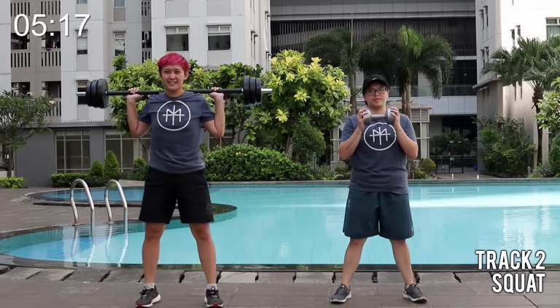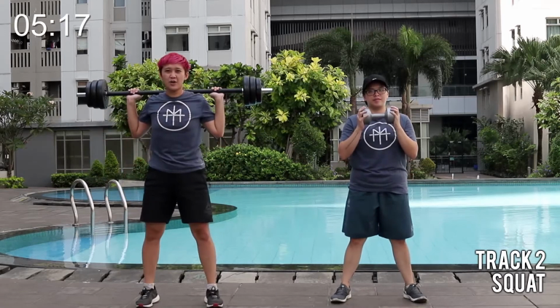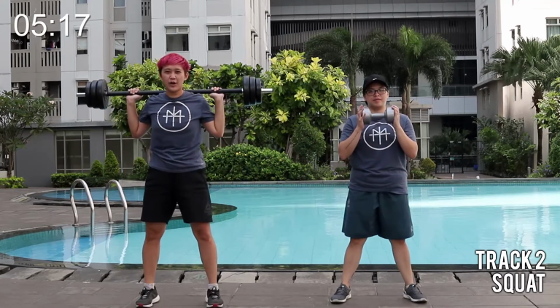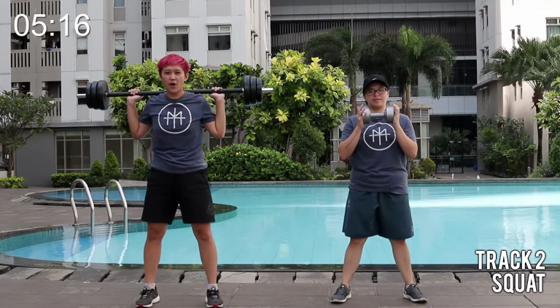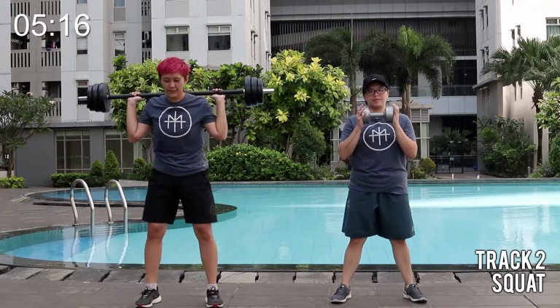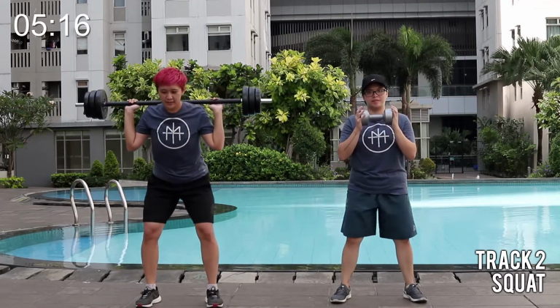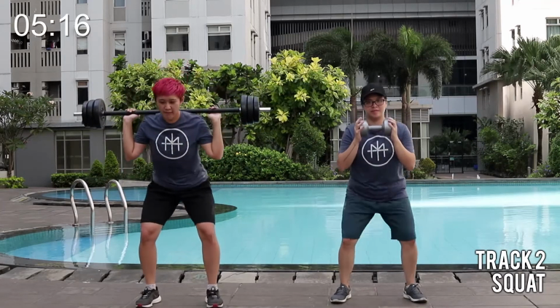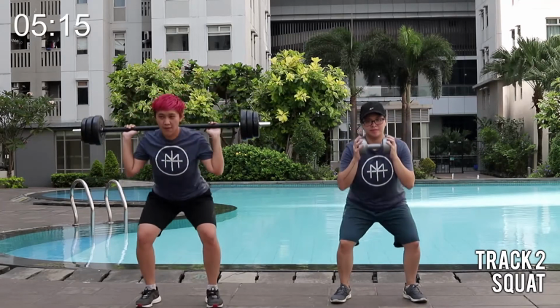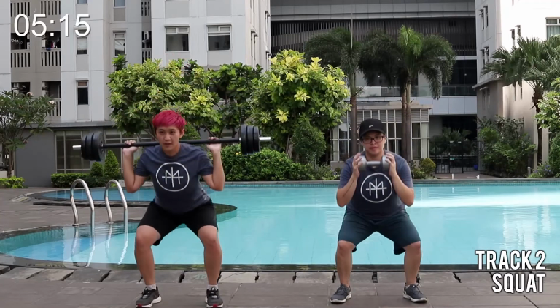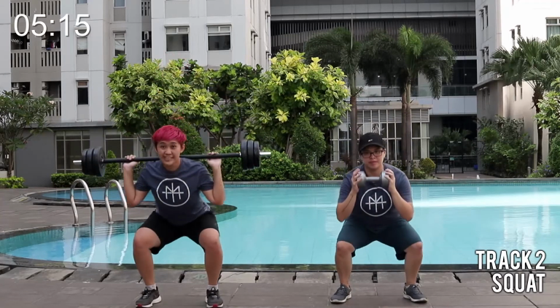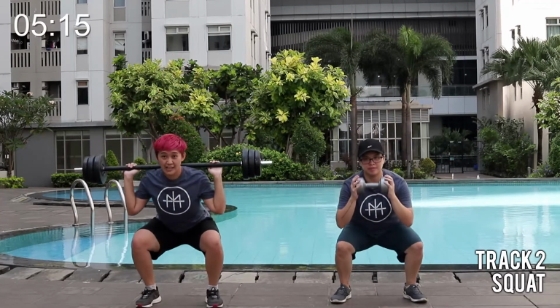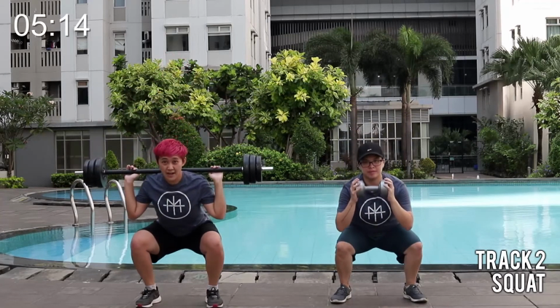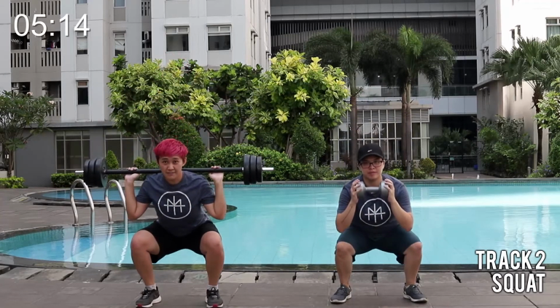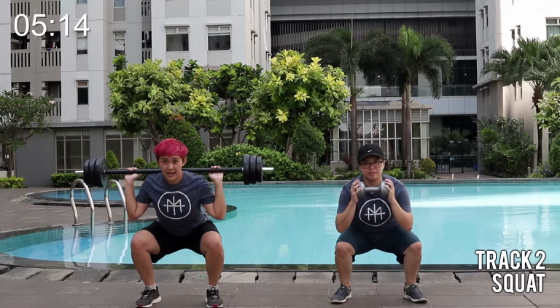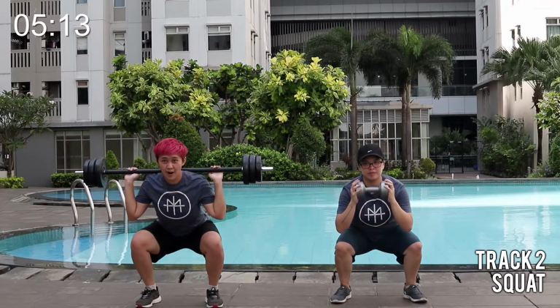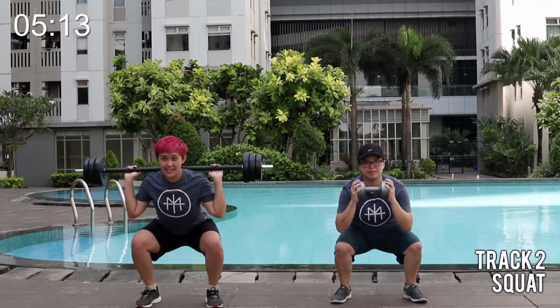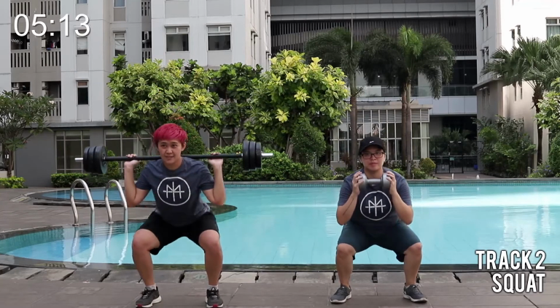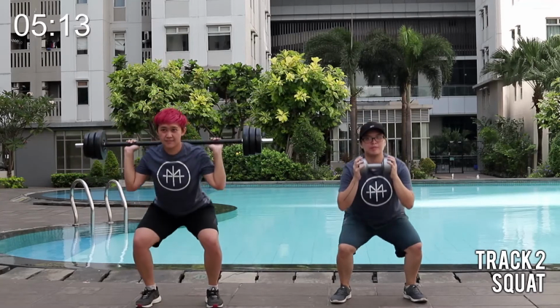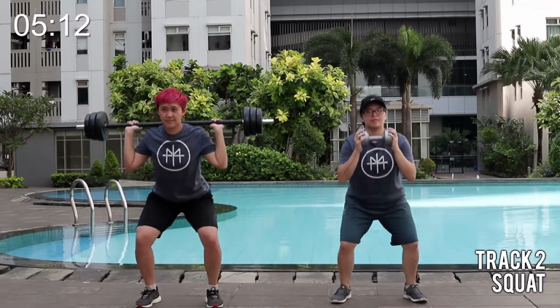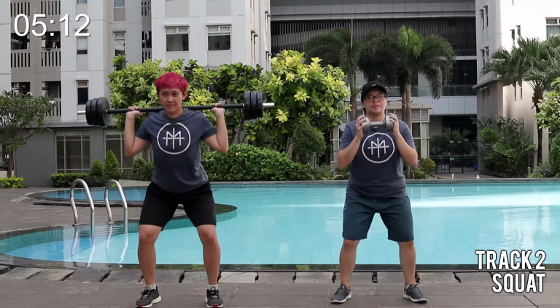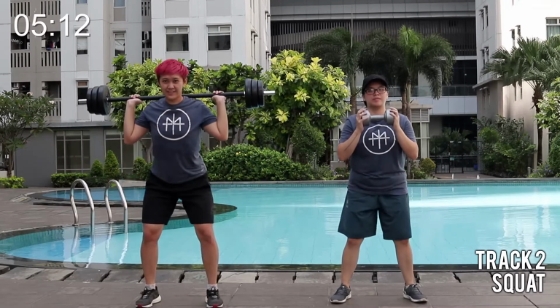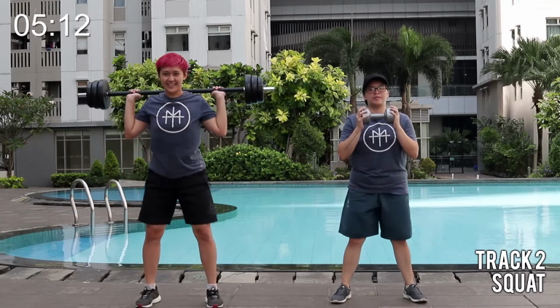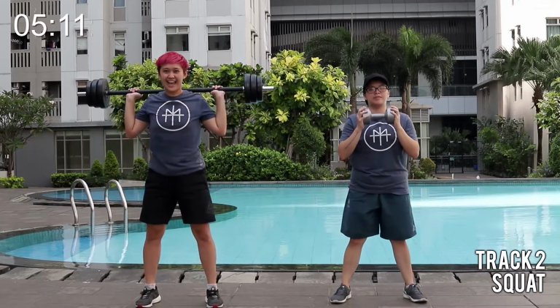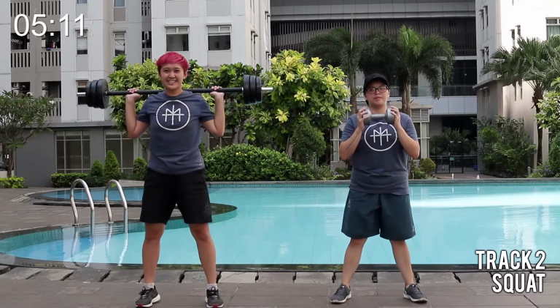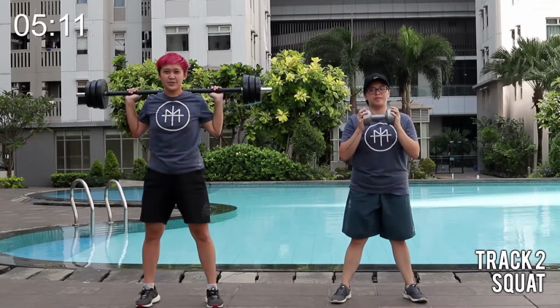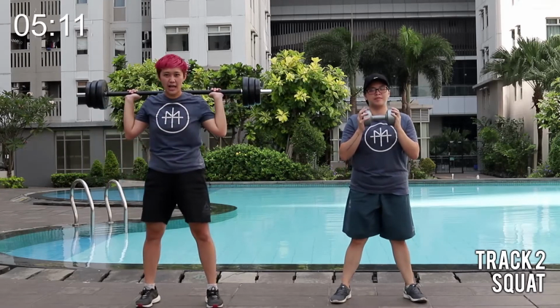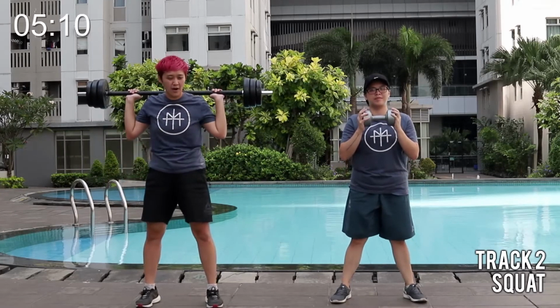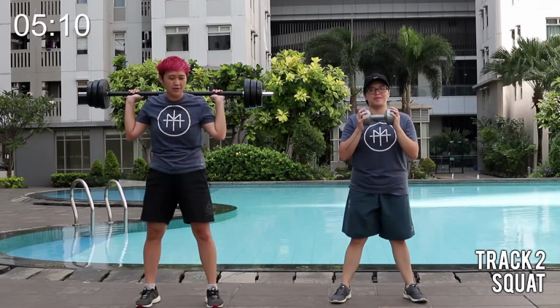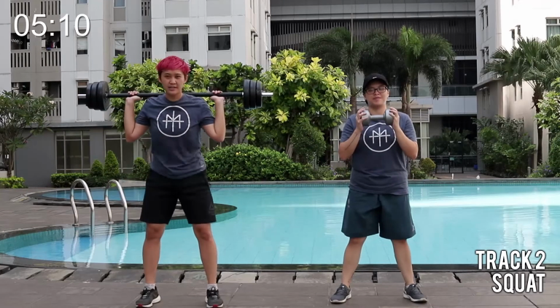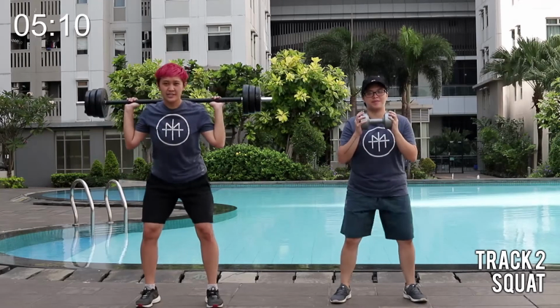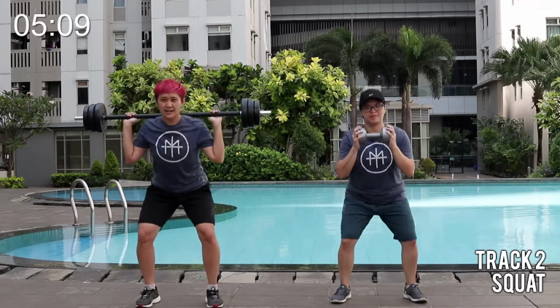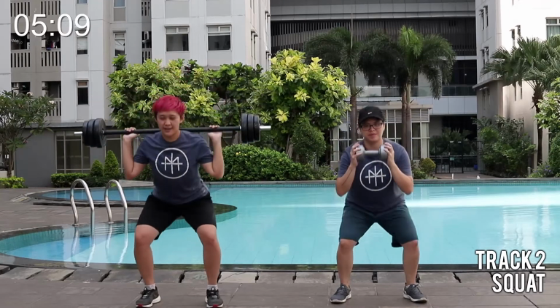Let's go. Two and hold. Stay at the bottom. And rise. That's it. Elbow to the neck.